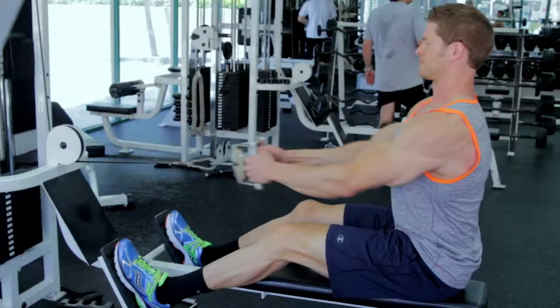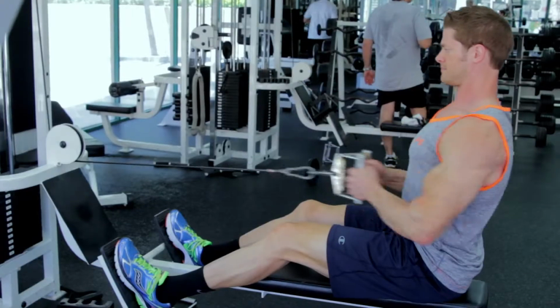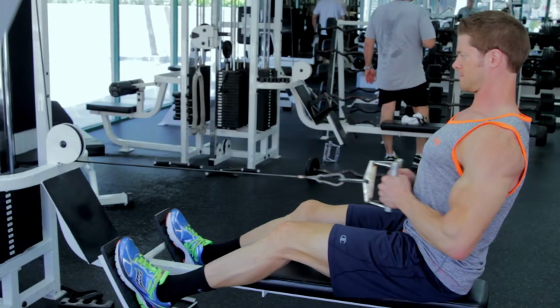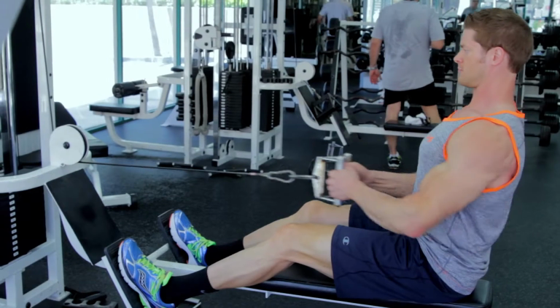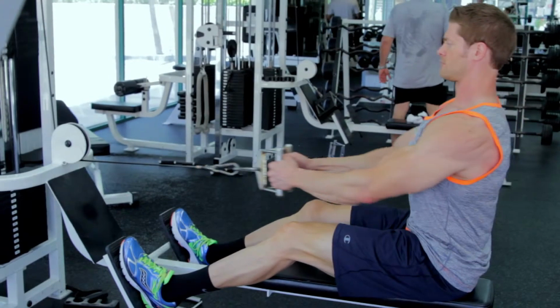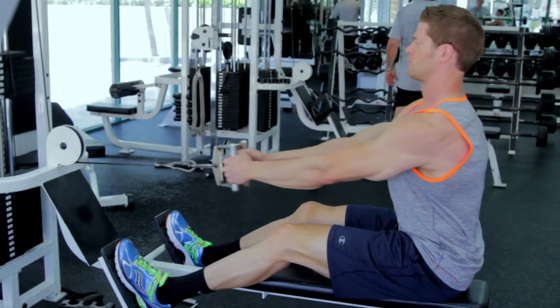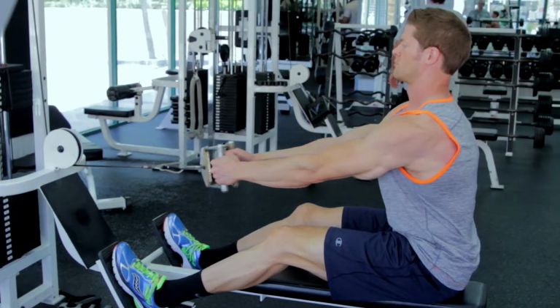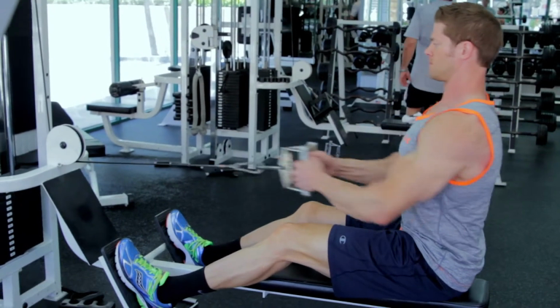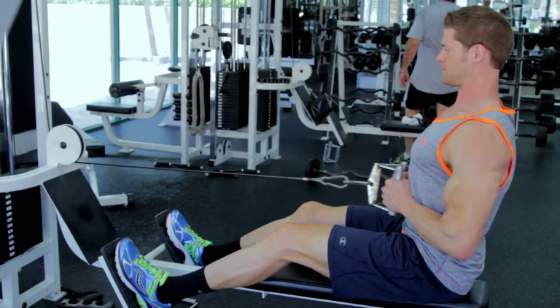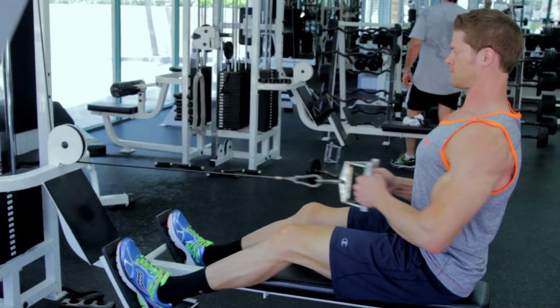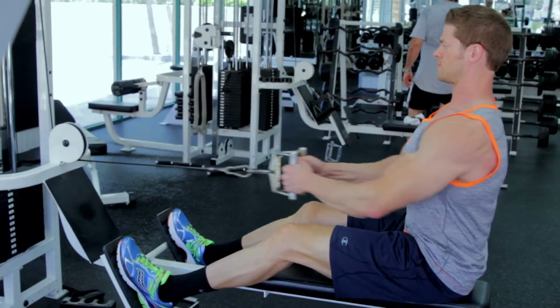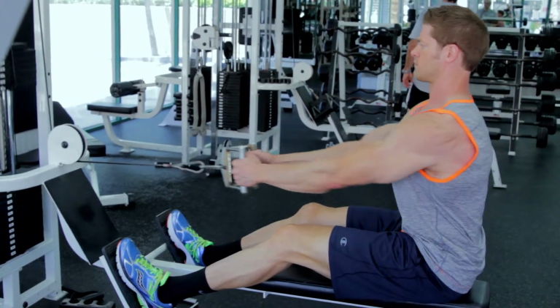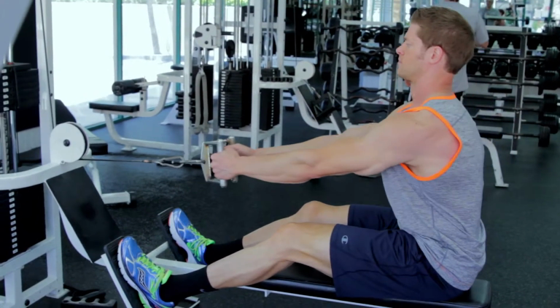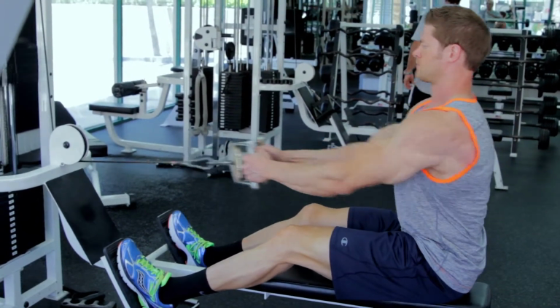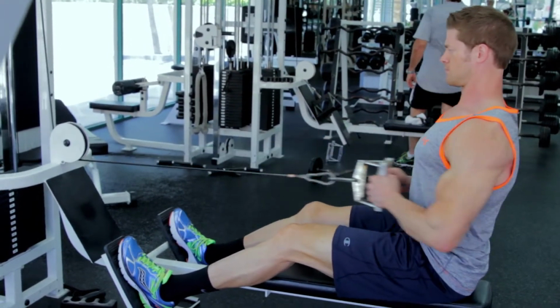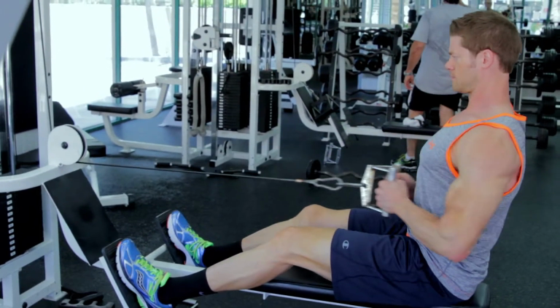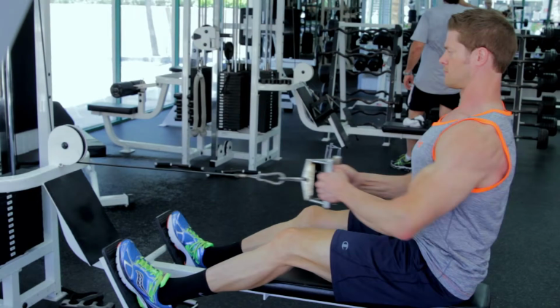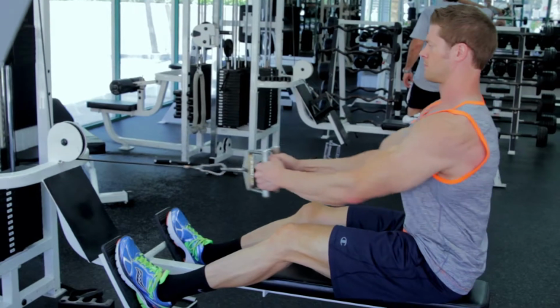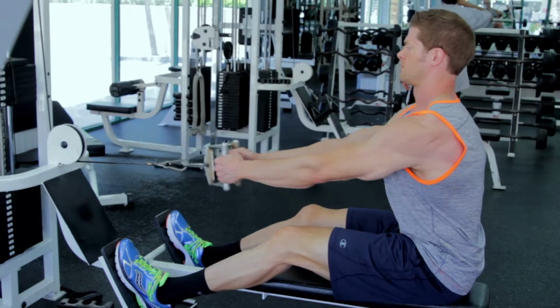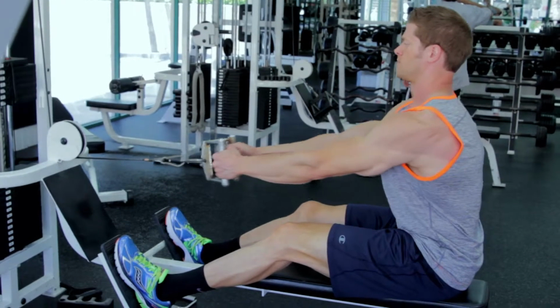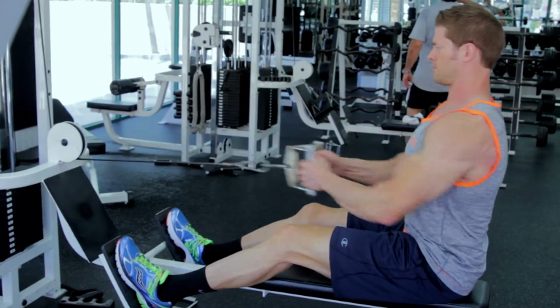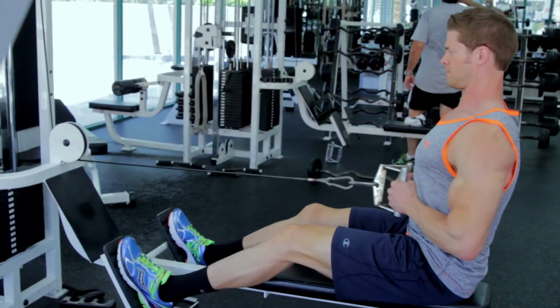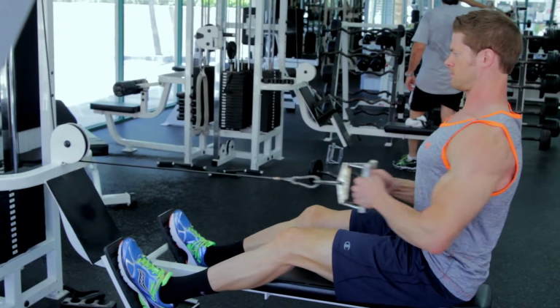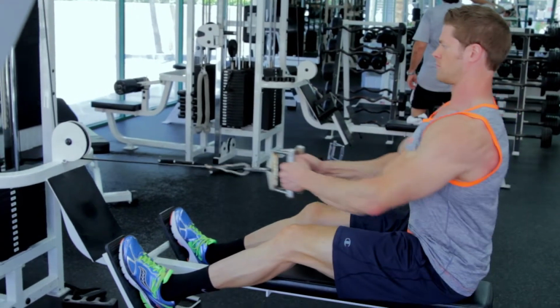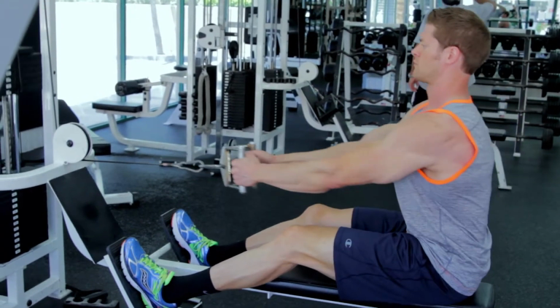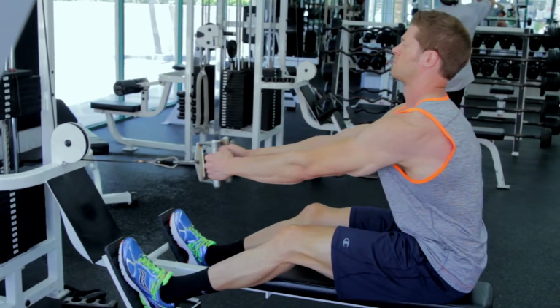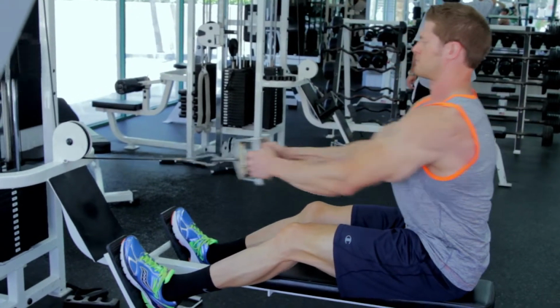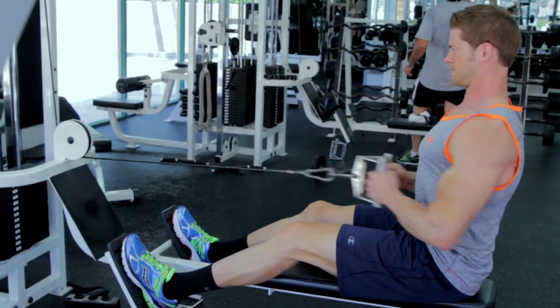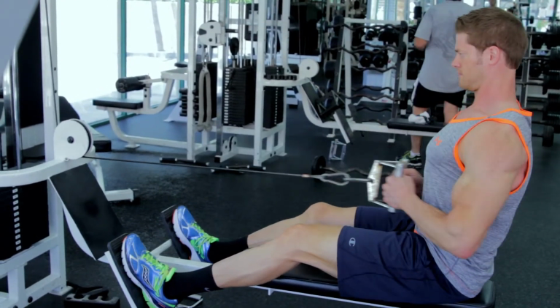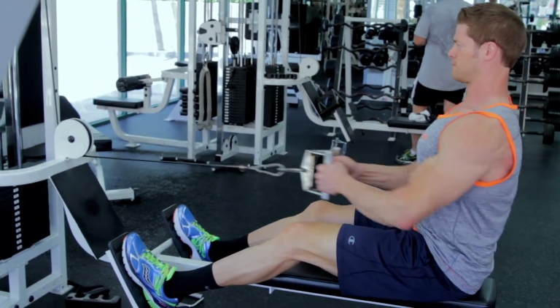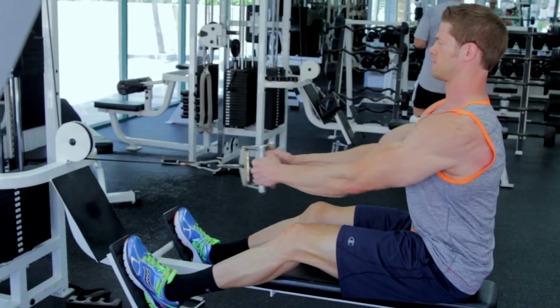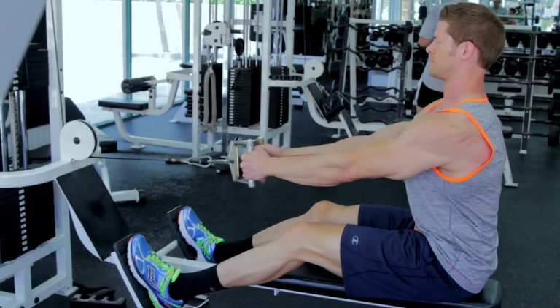When you reach the starting position, you can bend forward slightly past 90 degrees at the waist to further increase the stretch of your lats. Be sure to keep your back straight and avoid swinging your torso back and forth, as this can cause low back injury.